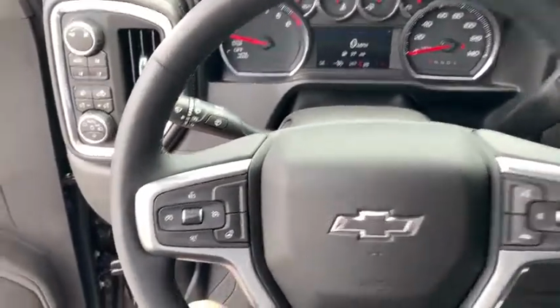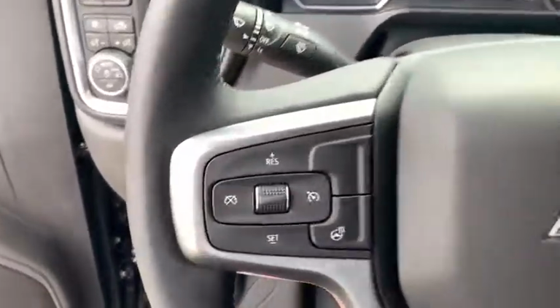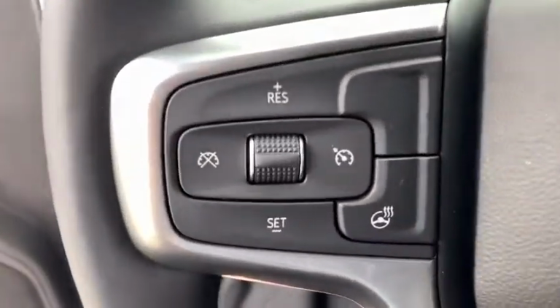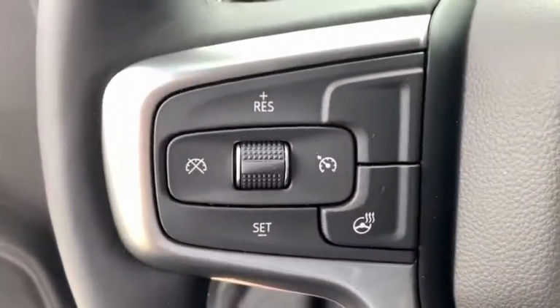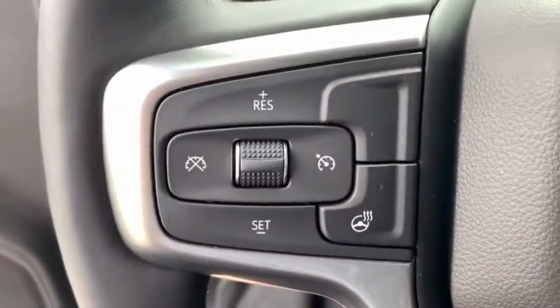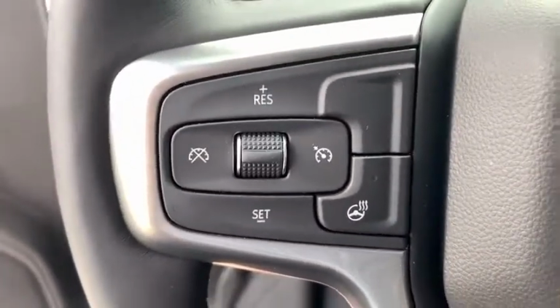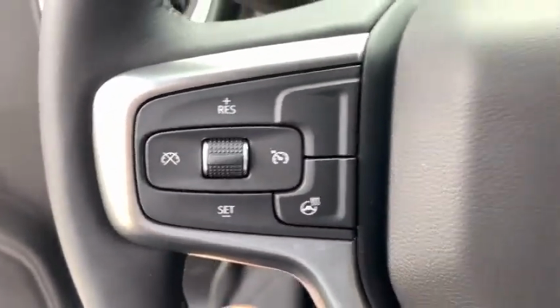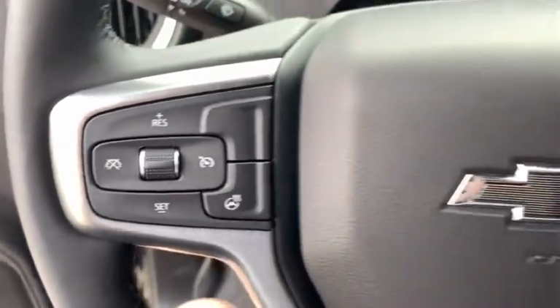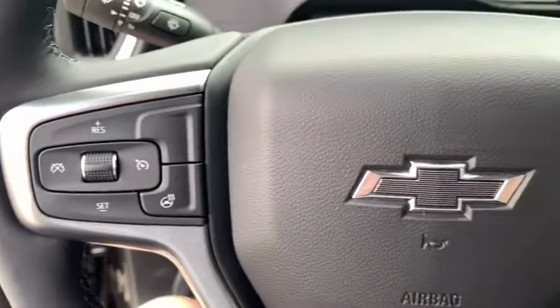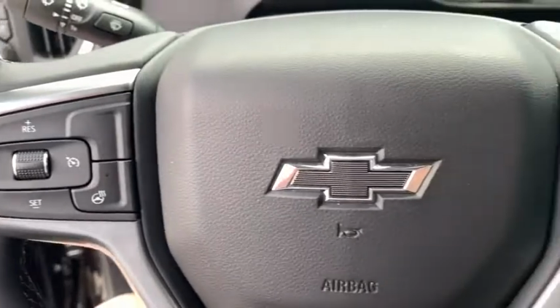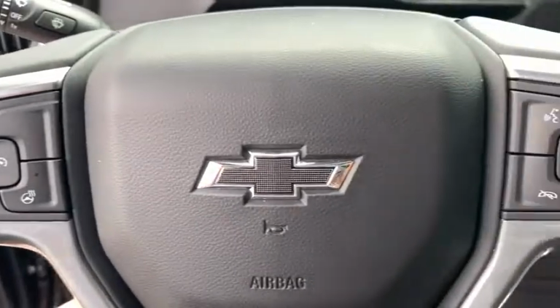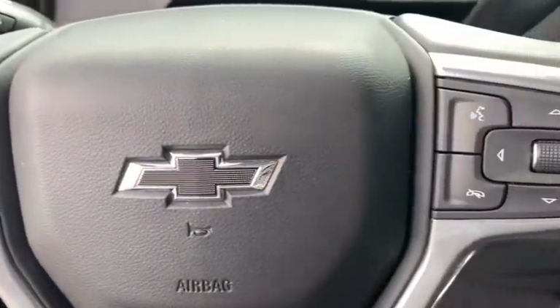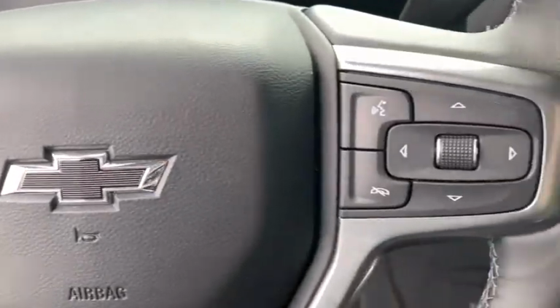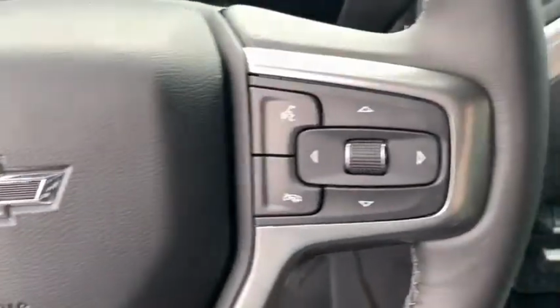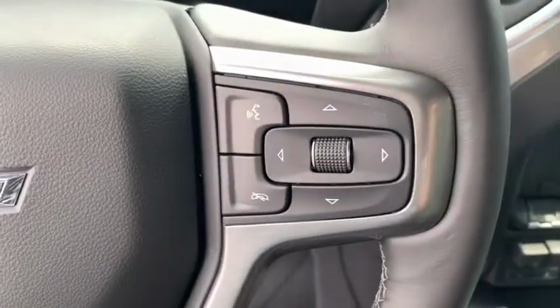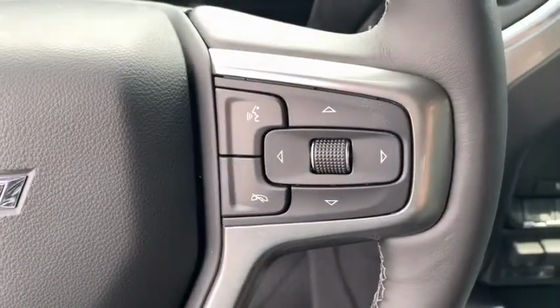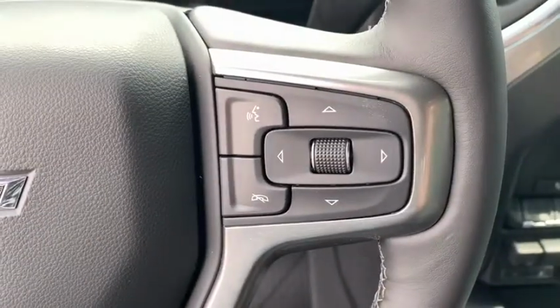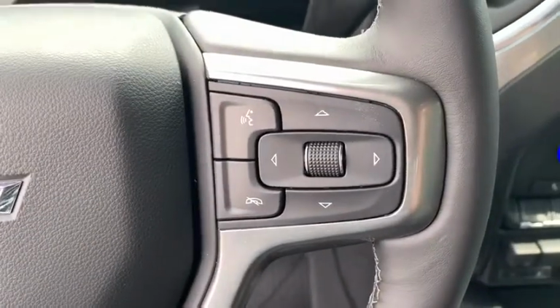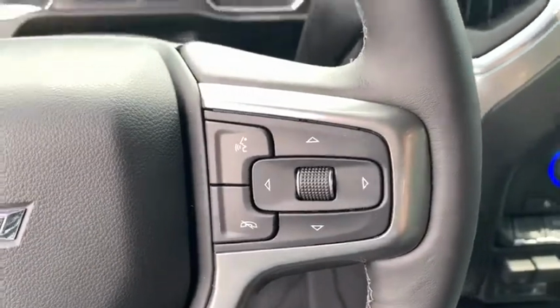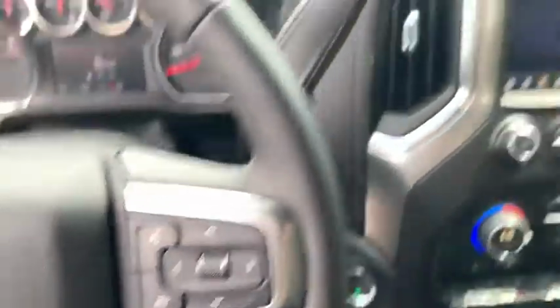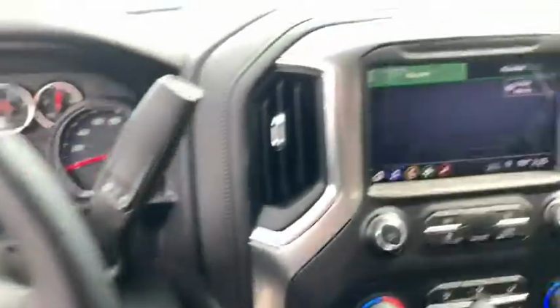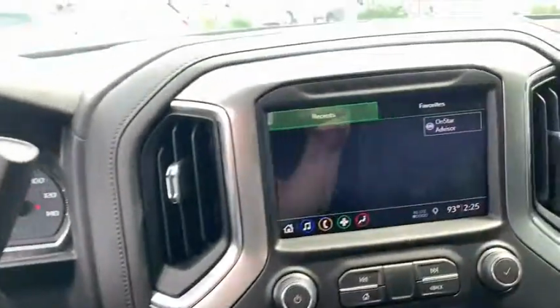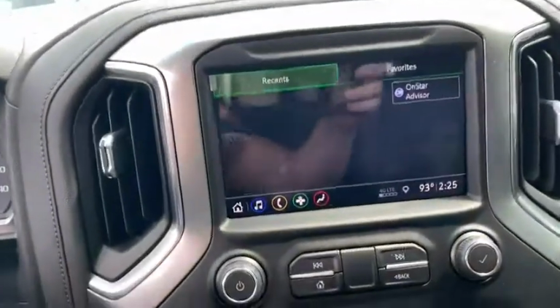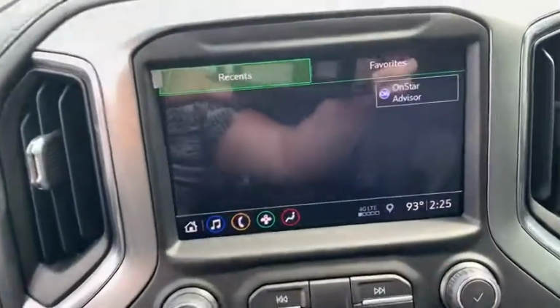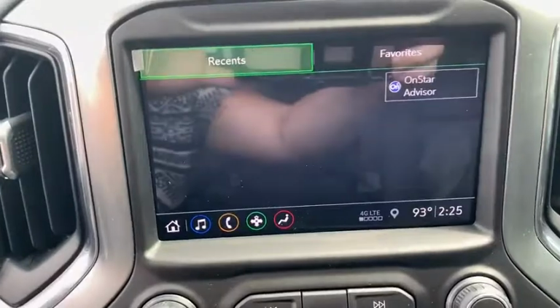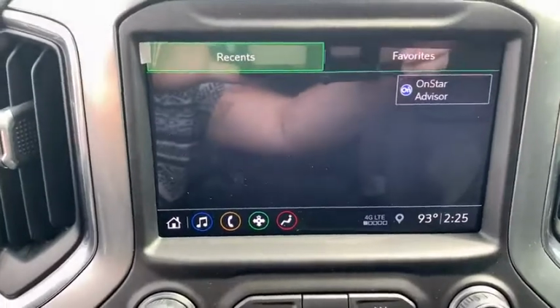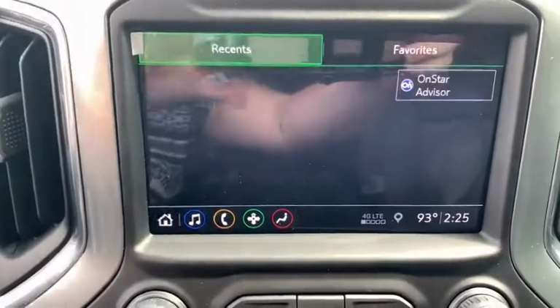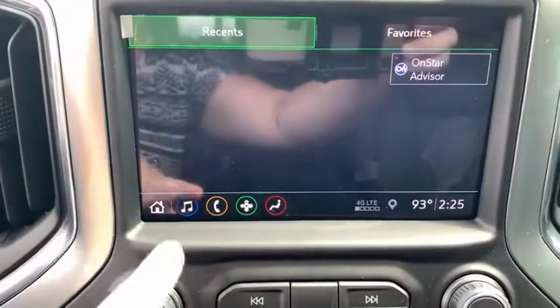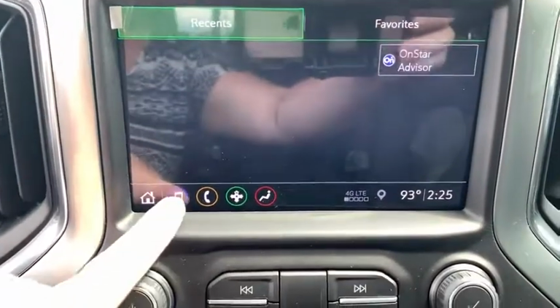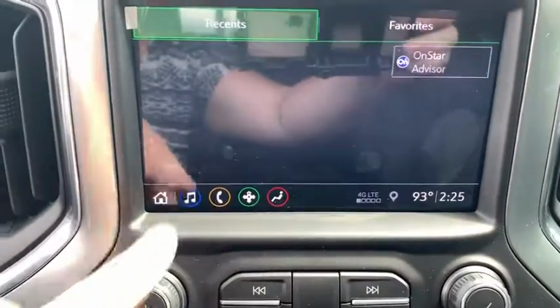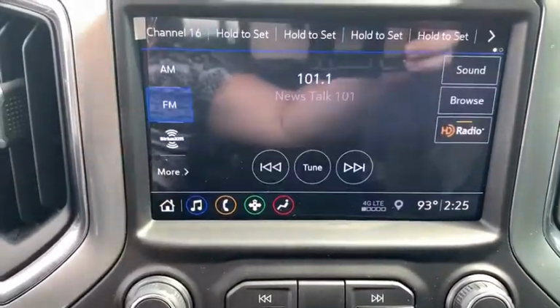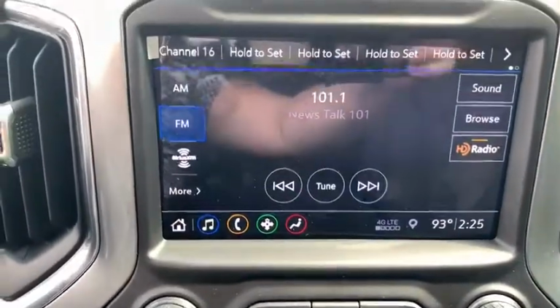Rear window defroster, compass, and heated front driver and passenger seats. This beauty is sure to make you the talk of the neighborhood, so call or drop in for a test drive today.